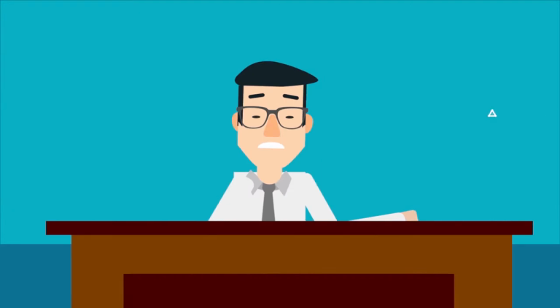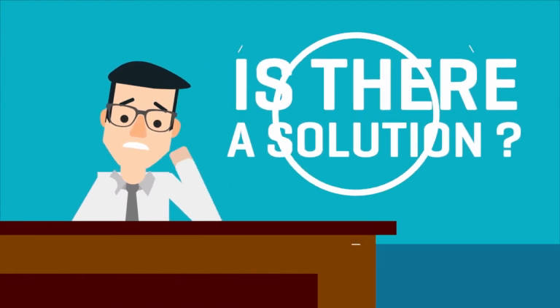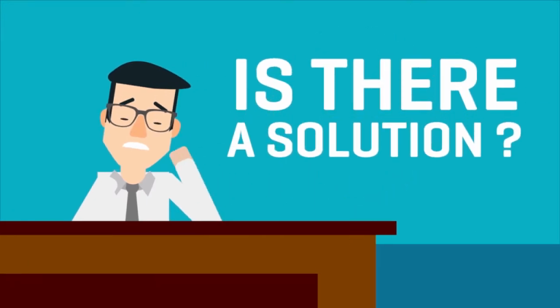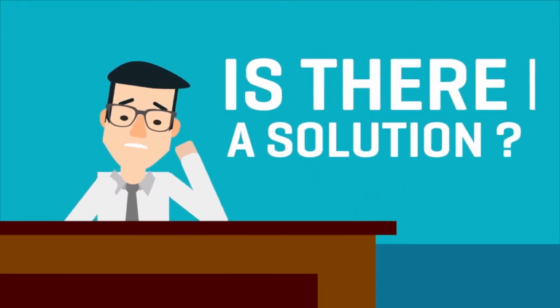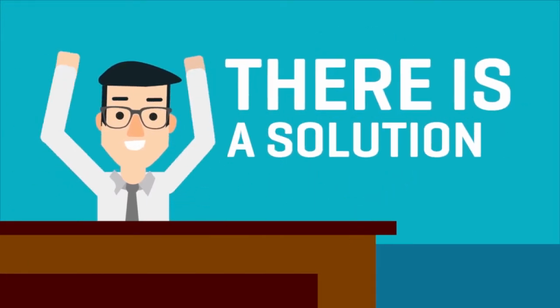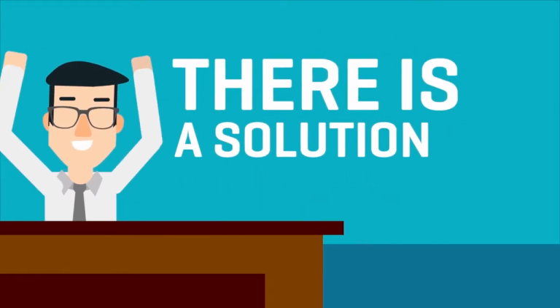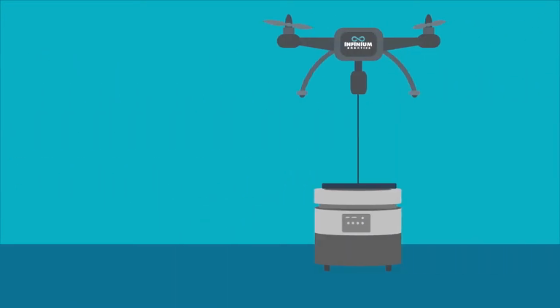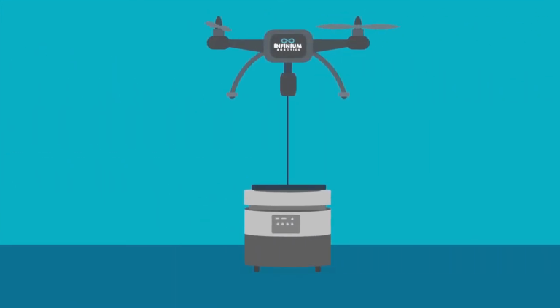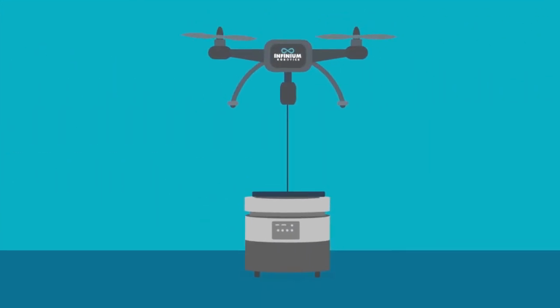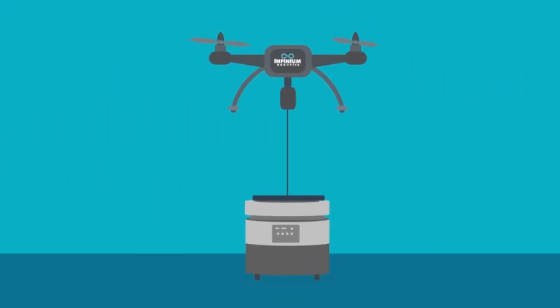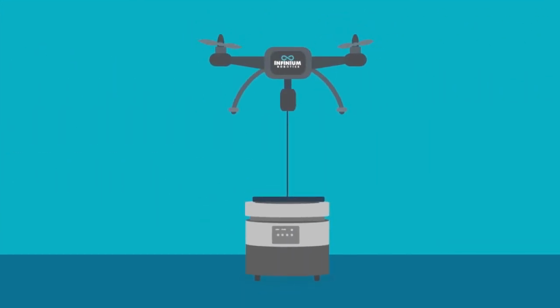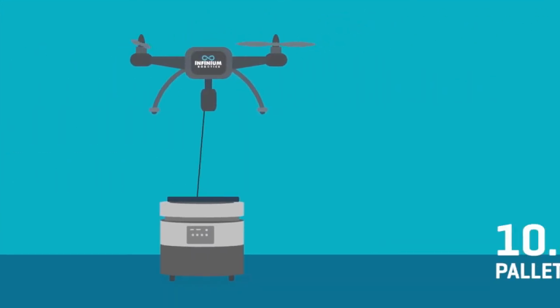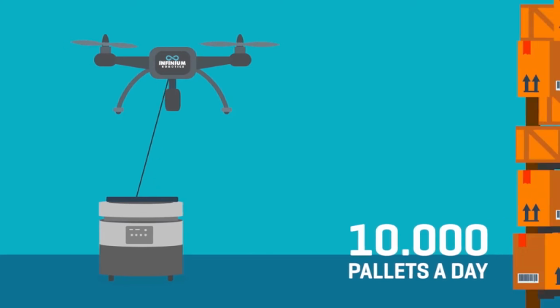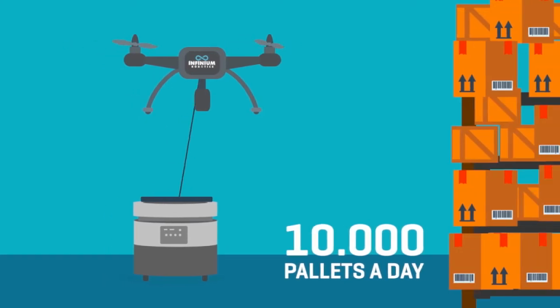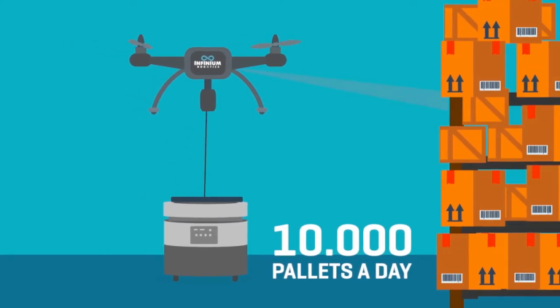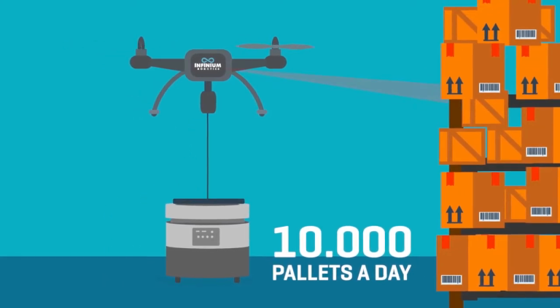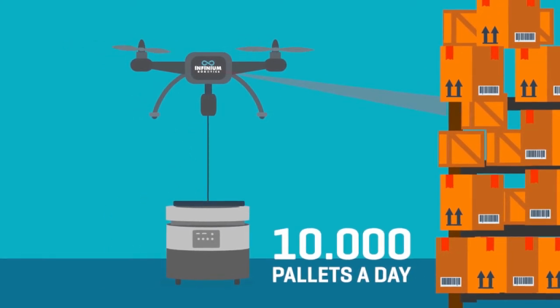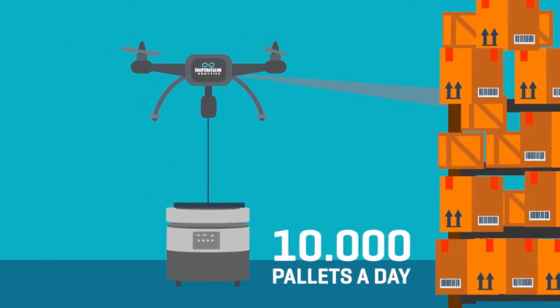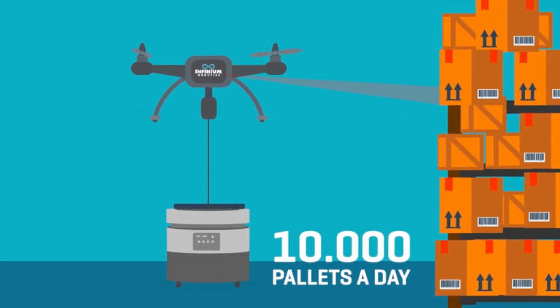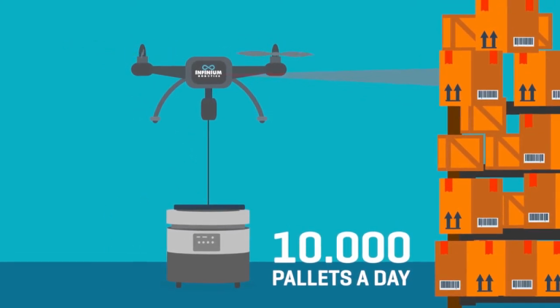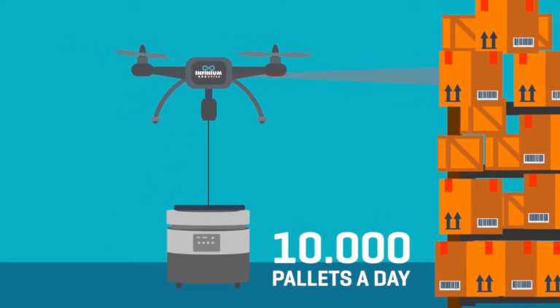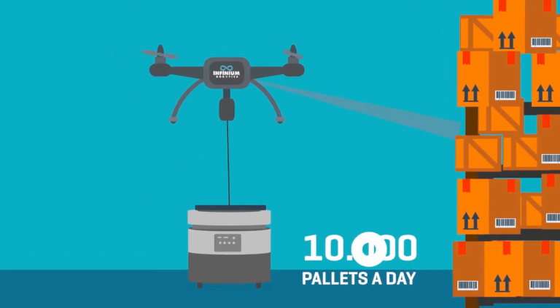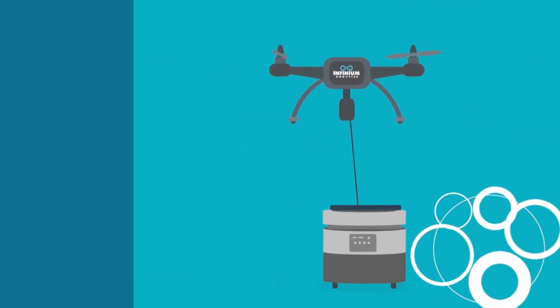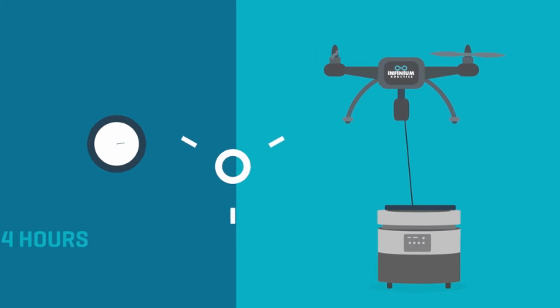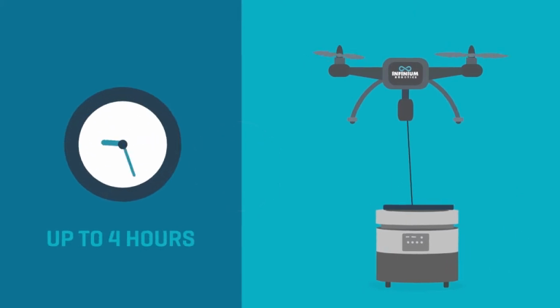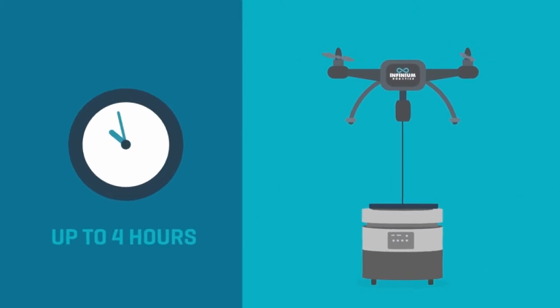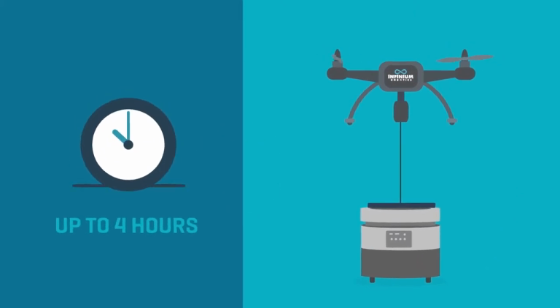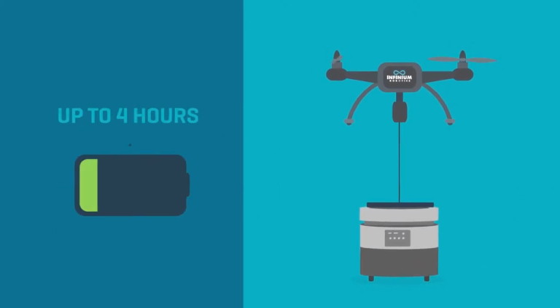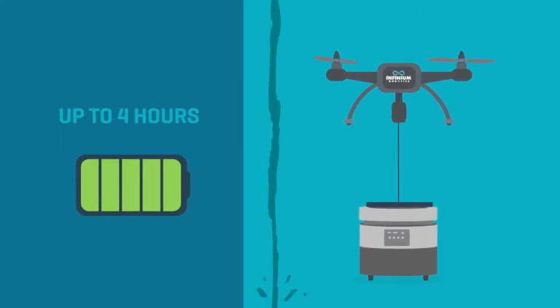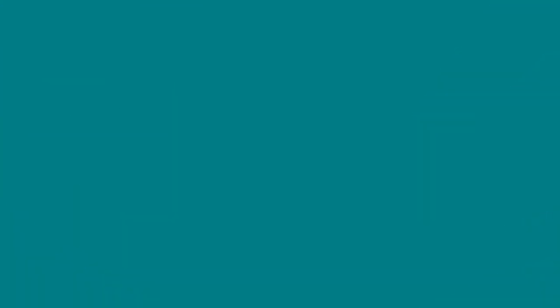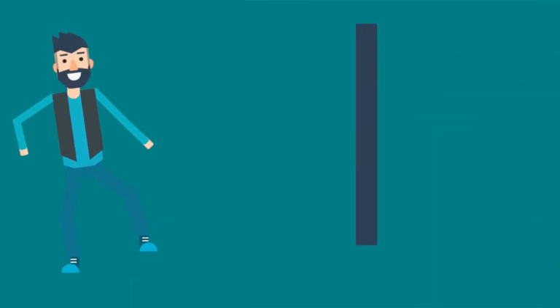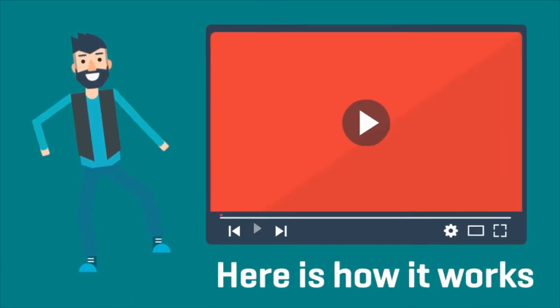Is there a solution? You bet! Our patent-pending, fully autonomous Infinium Scan drone system can scan a whopping 10,000 pallets a day and operates for up to four hours on a single charge. Here's how it works.